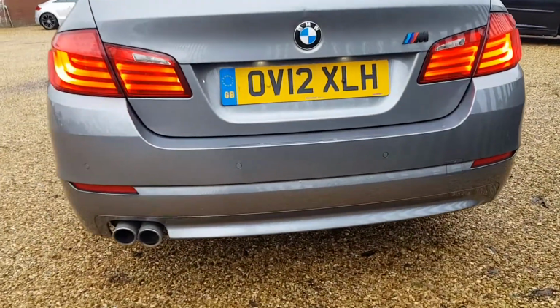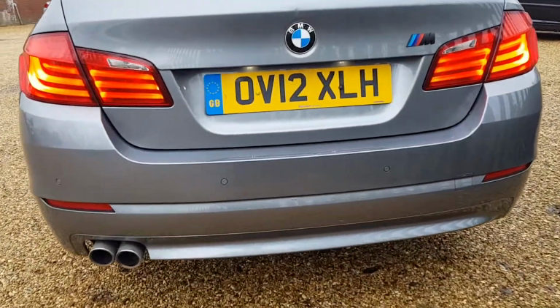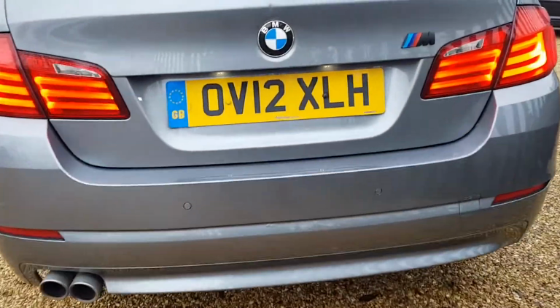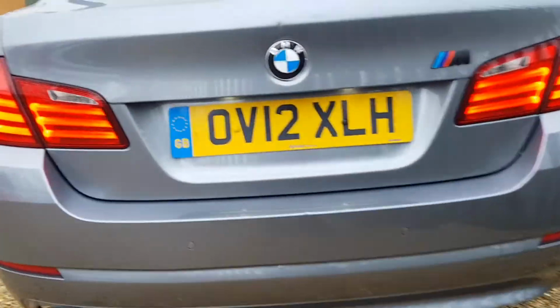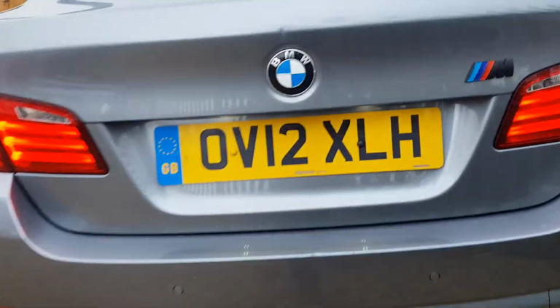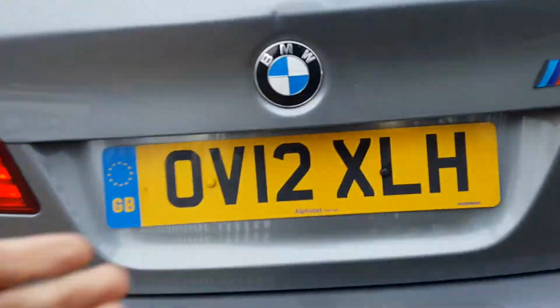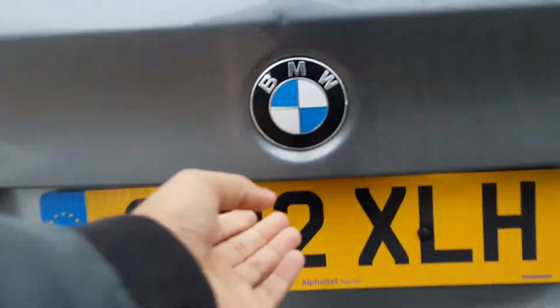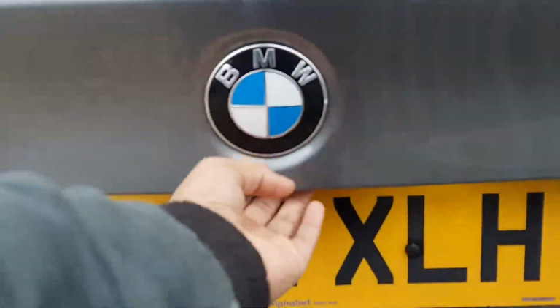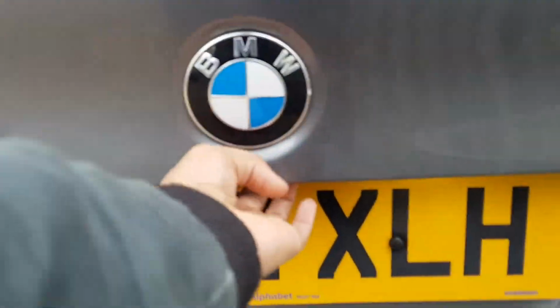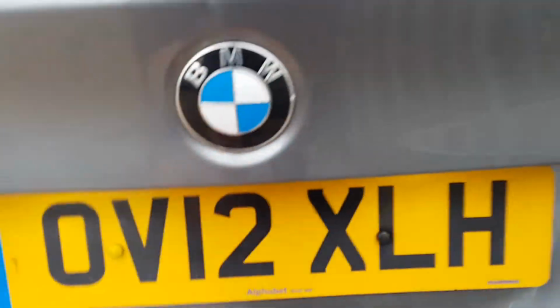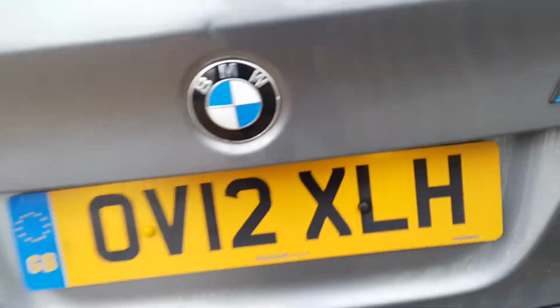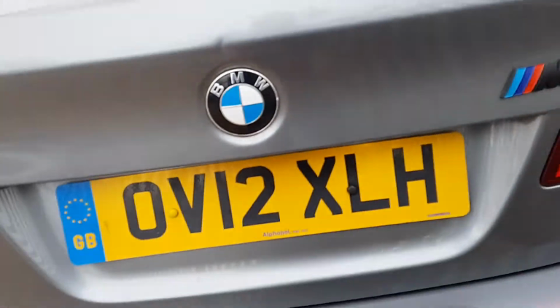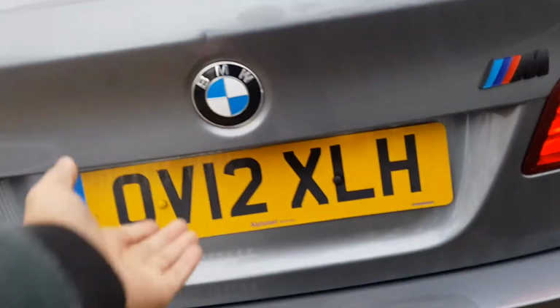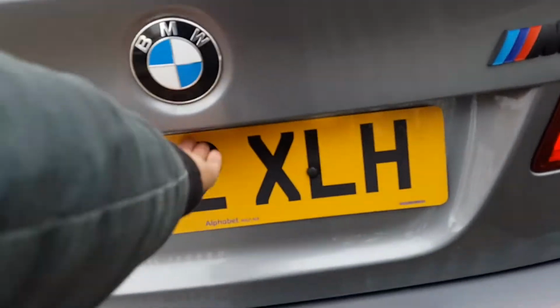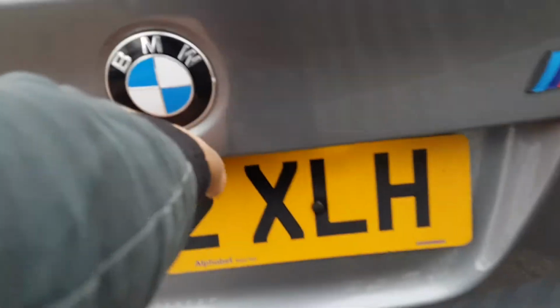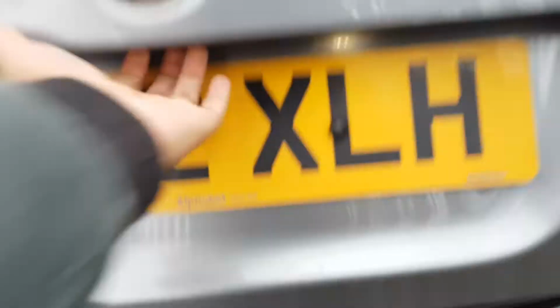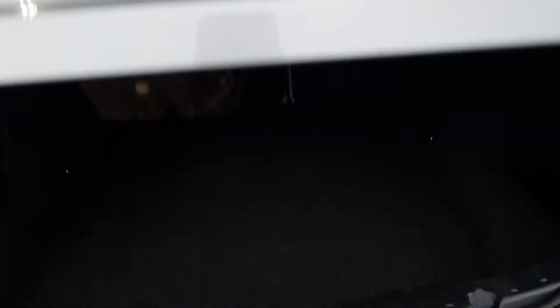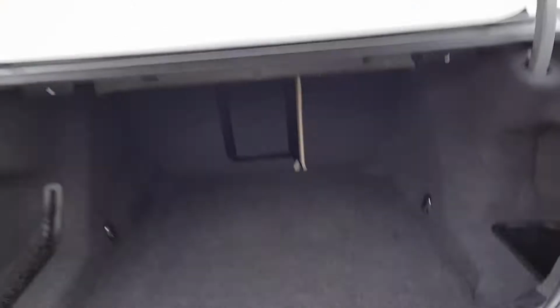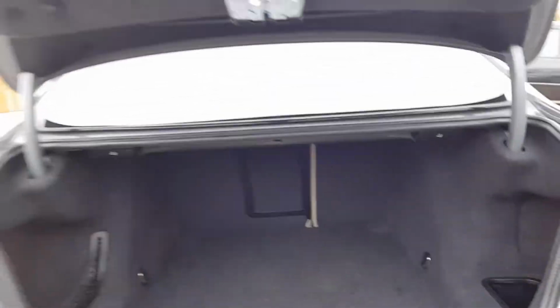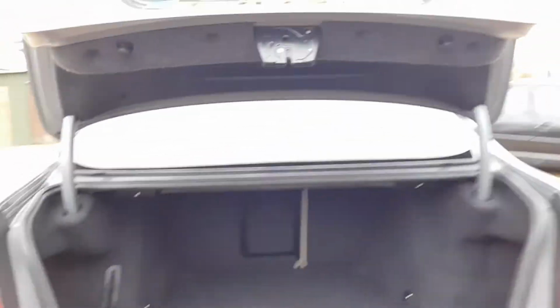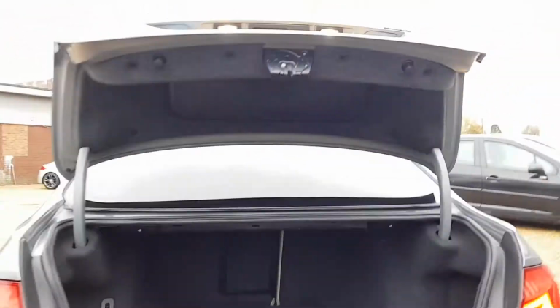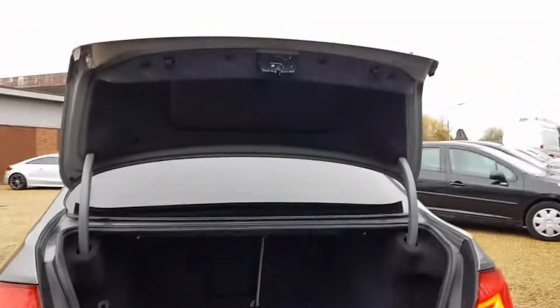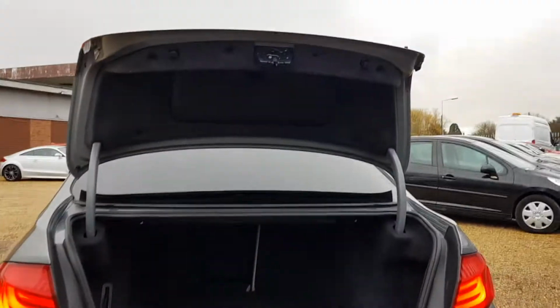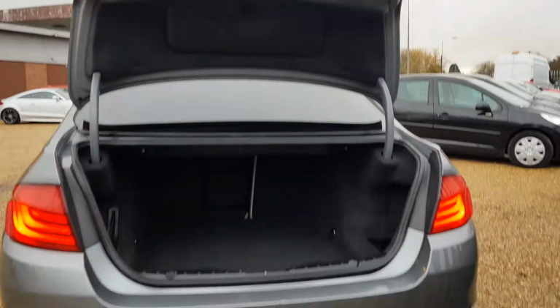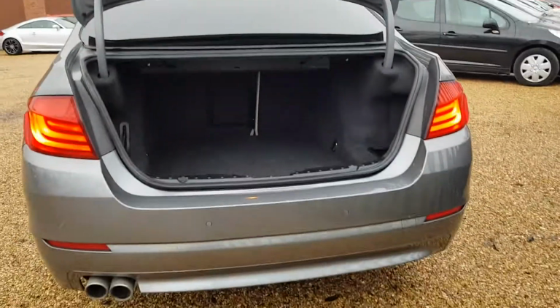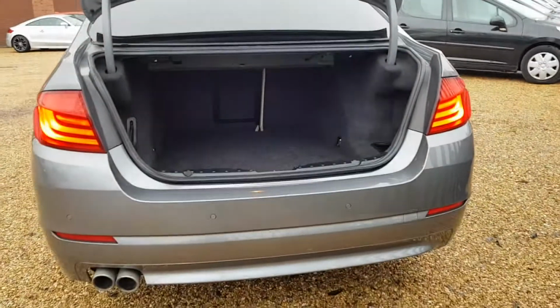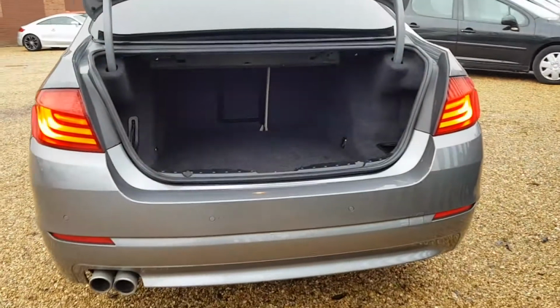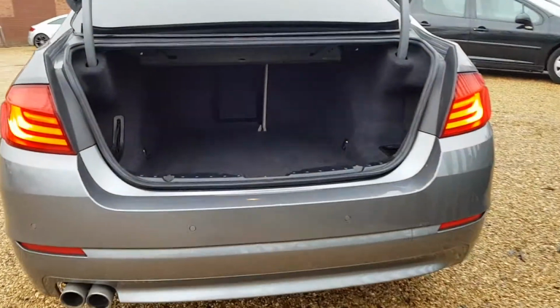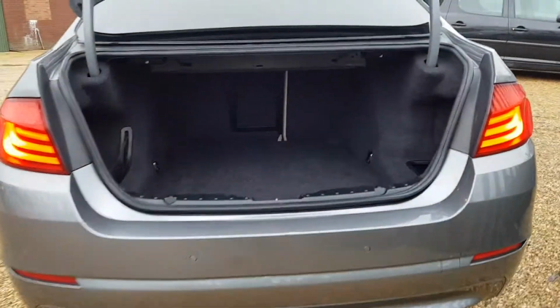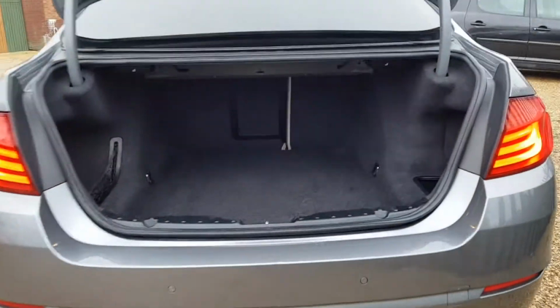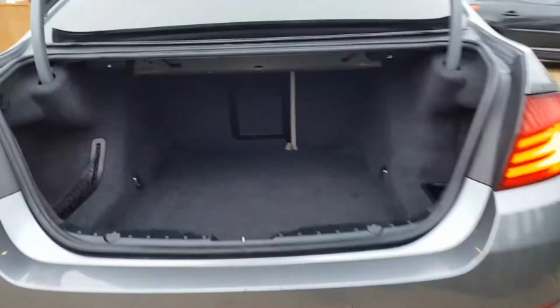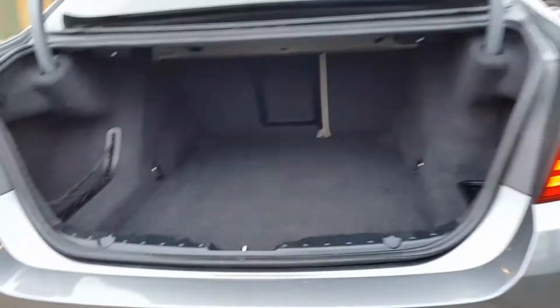Parking sensors front and rear, electronic boot release, and rear folding seats if needed.